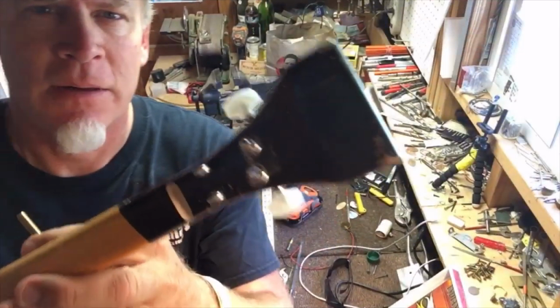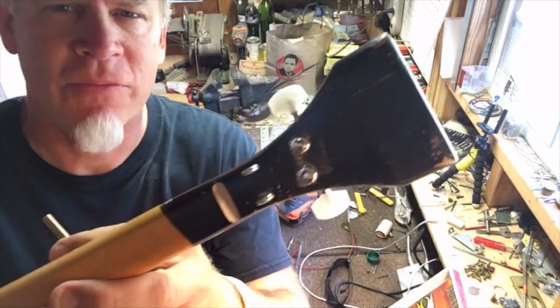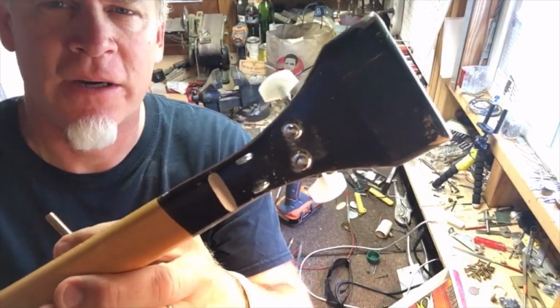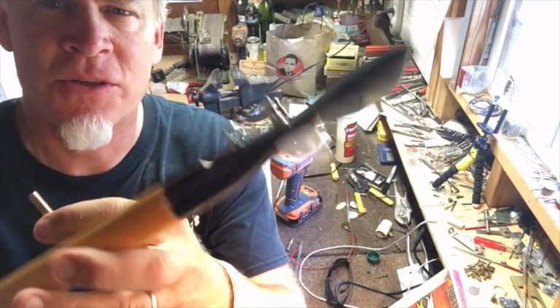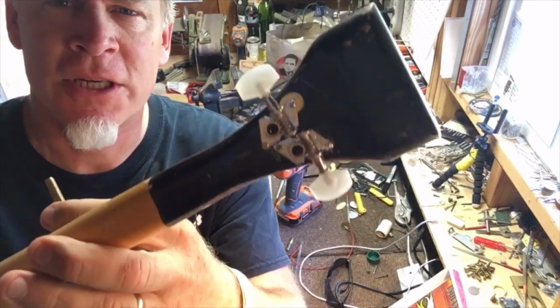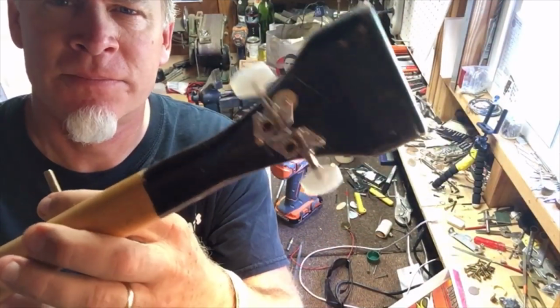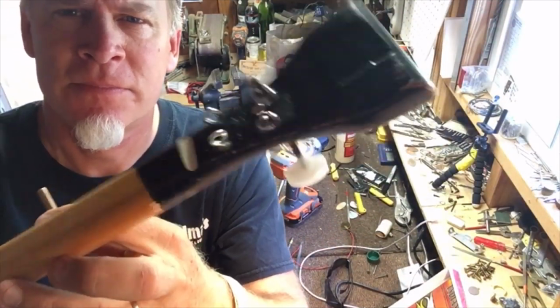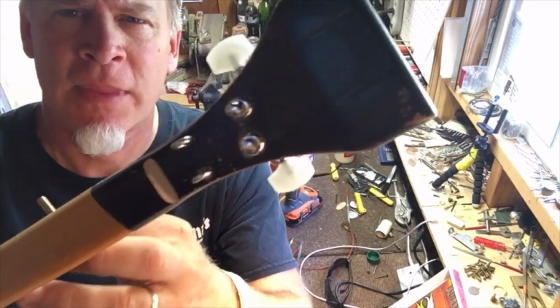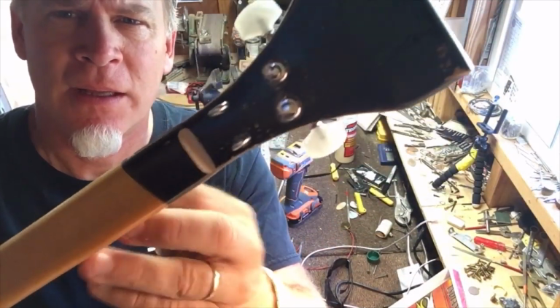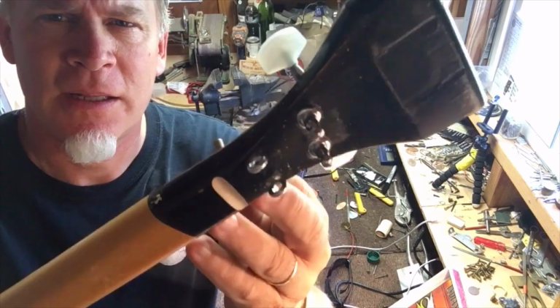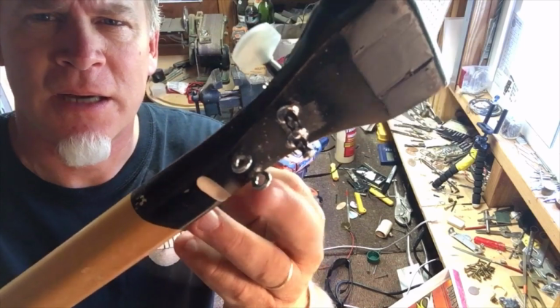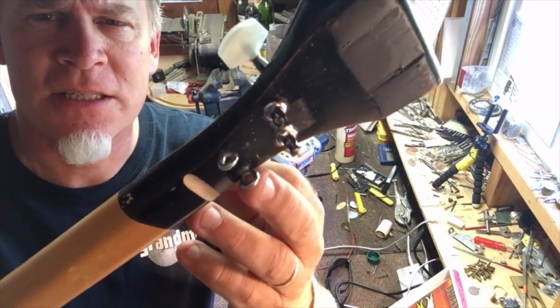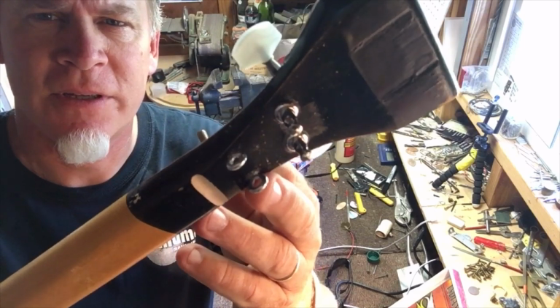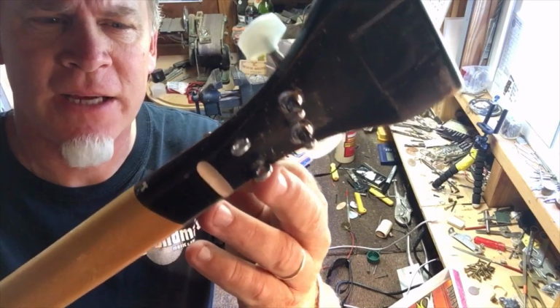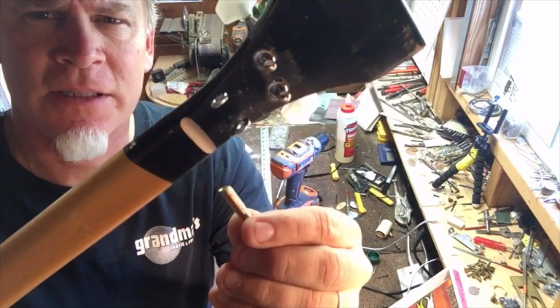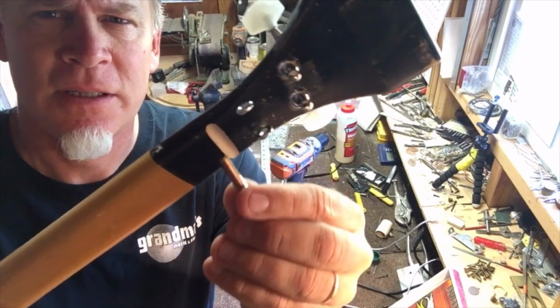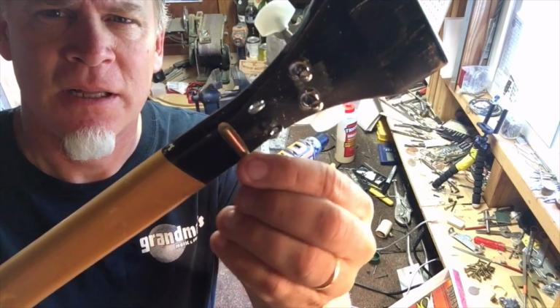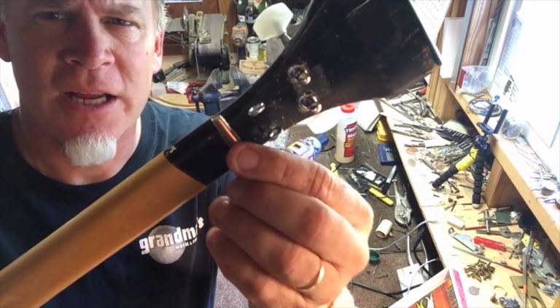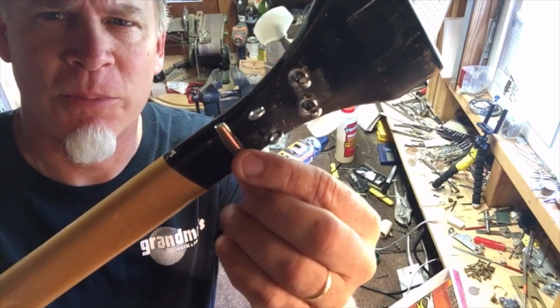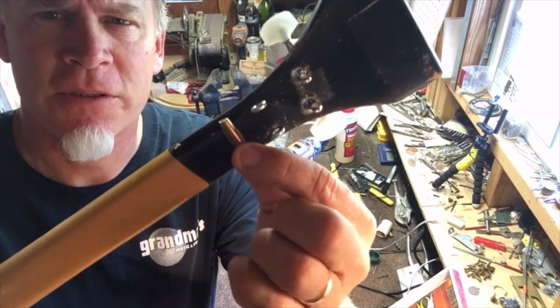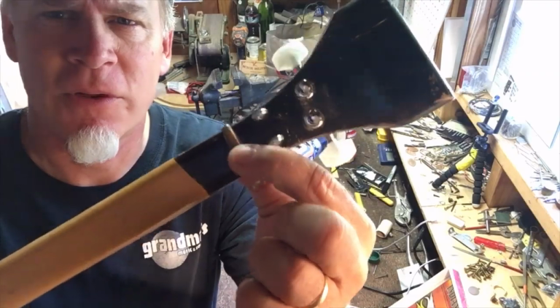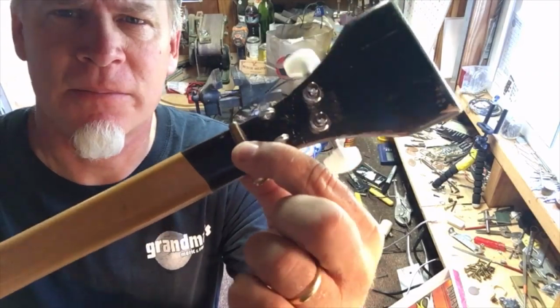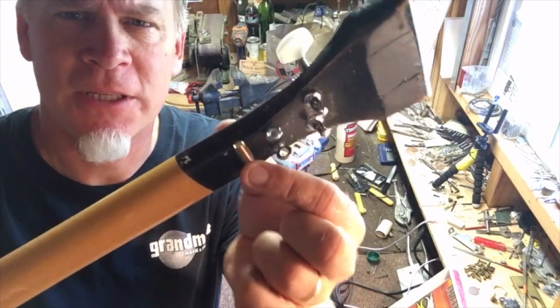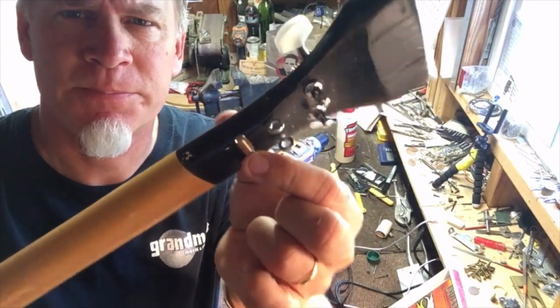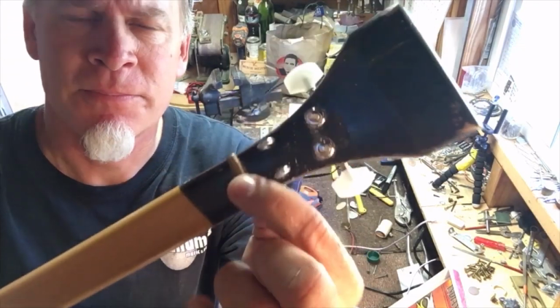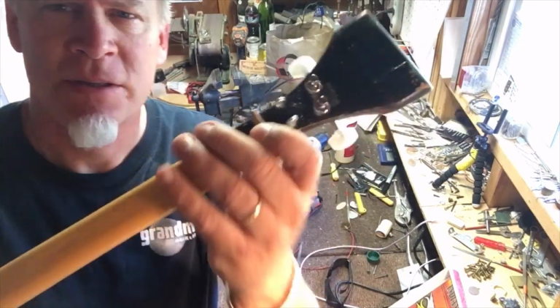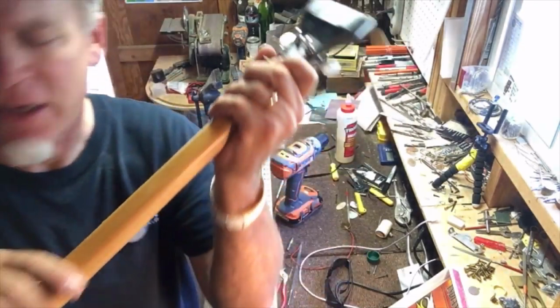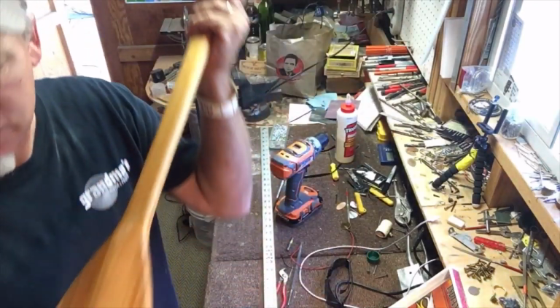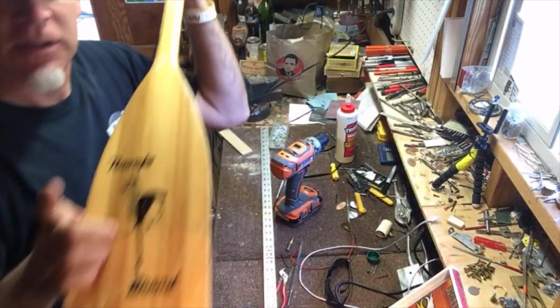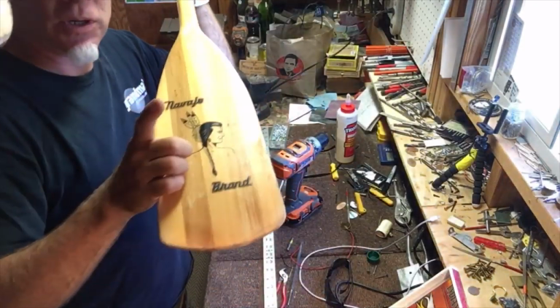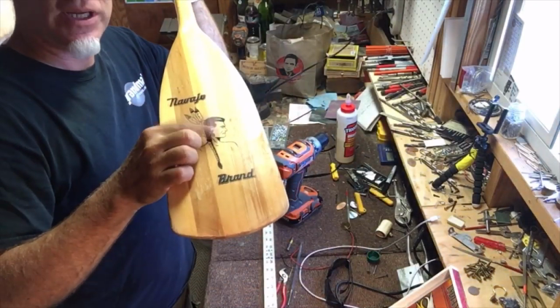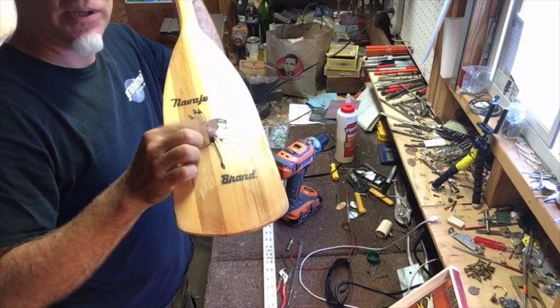Alright, we're halfway there. I got the tuners on, and then the eyelets for the tie downs, and then a little slot here for the bolt for the nut. So now let's work on the bridge and the pickup.